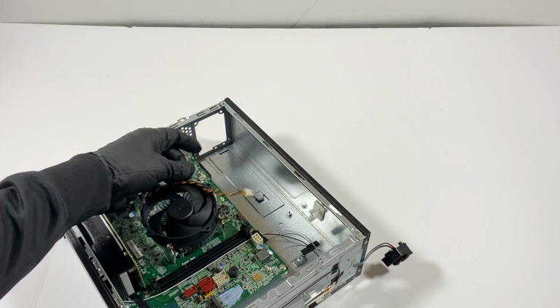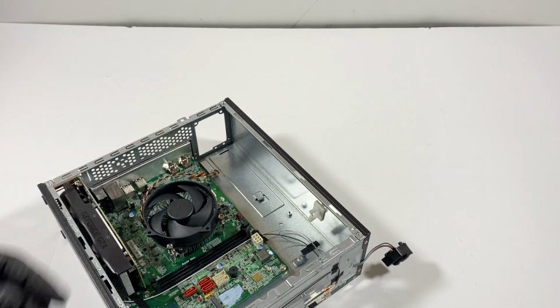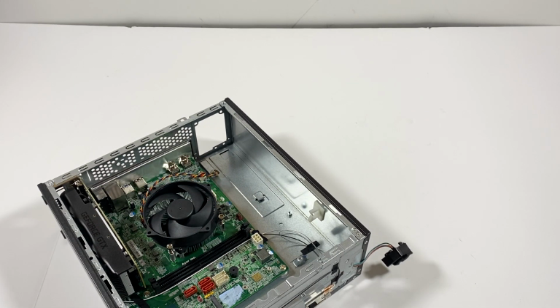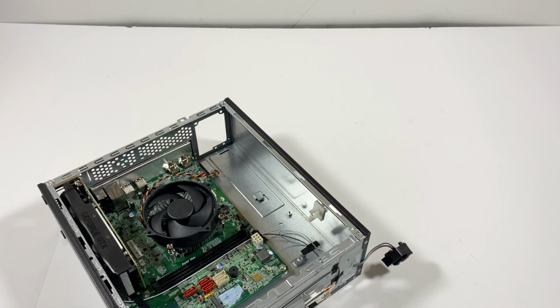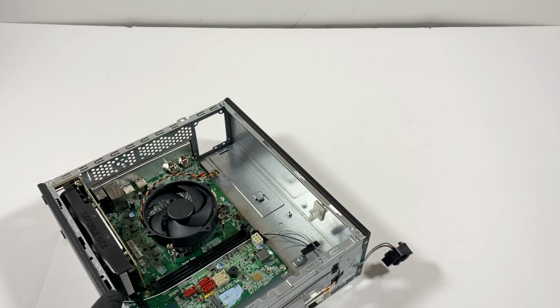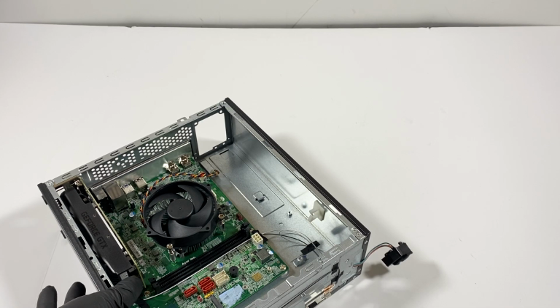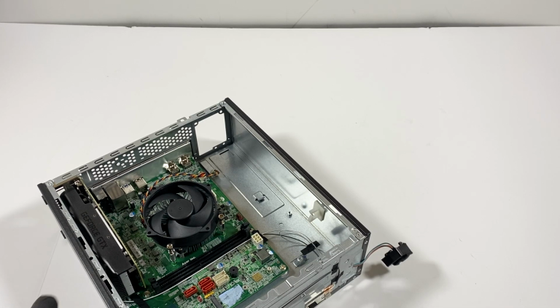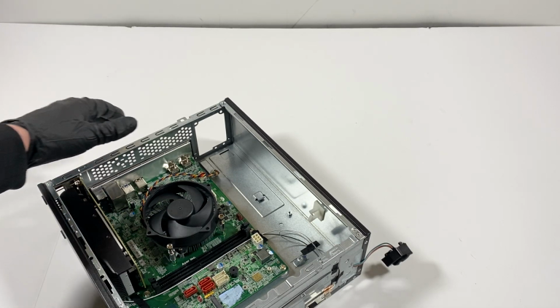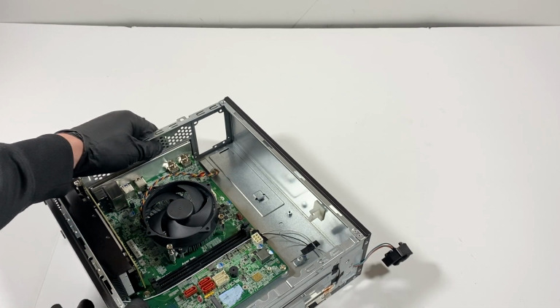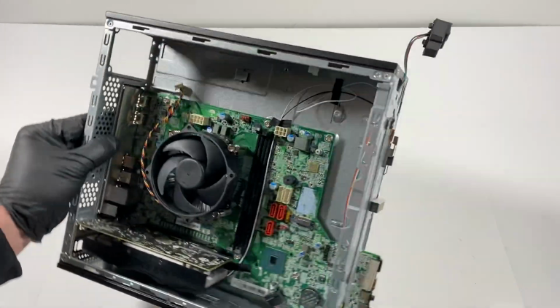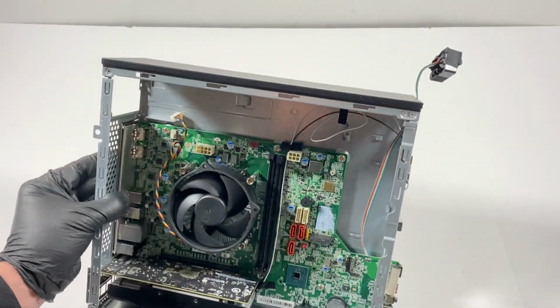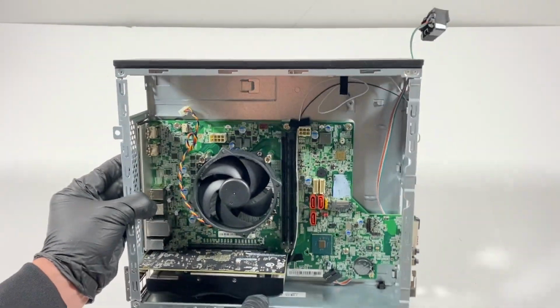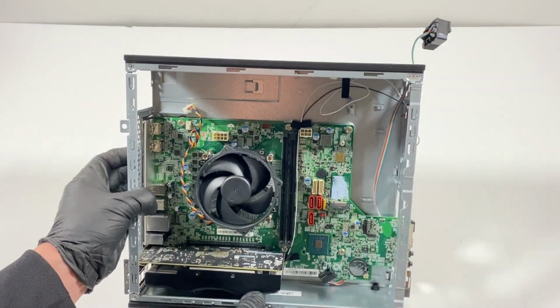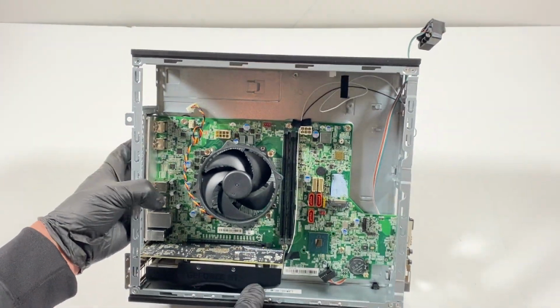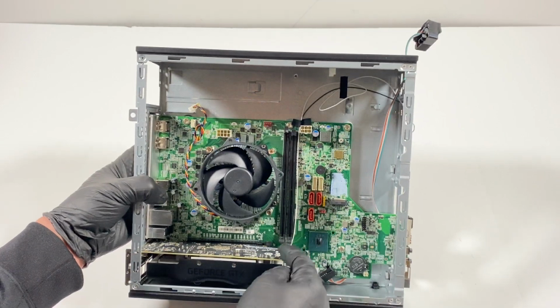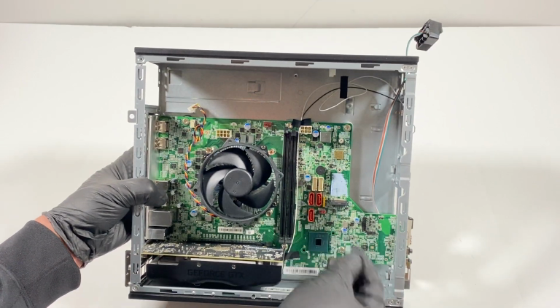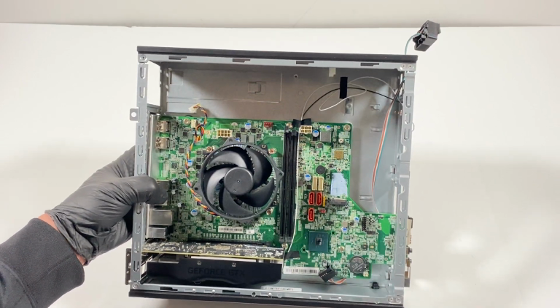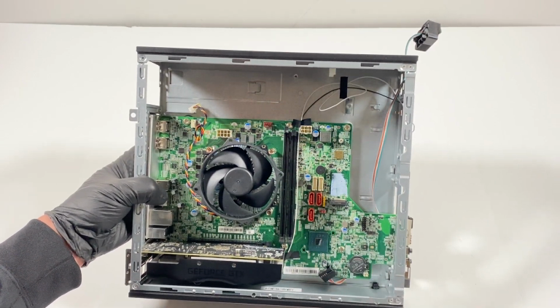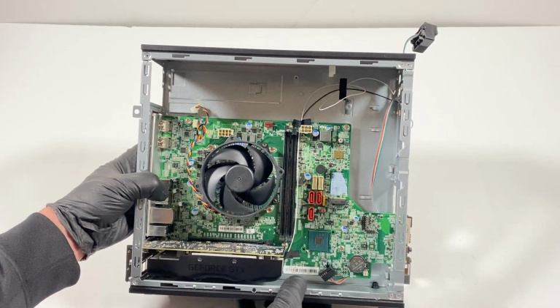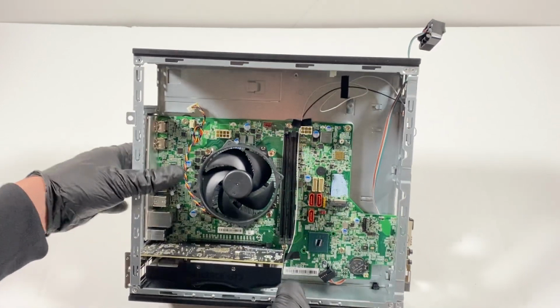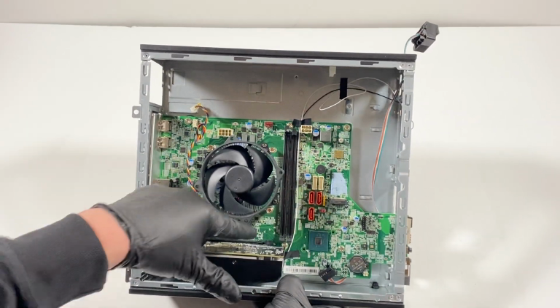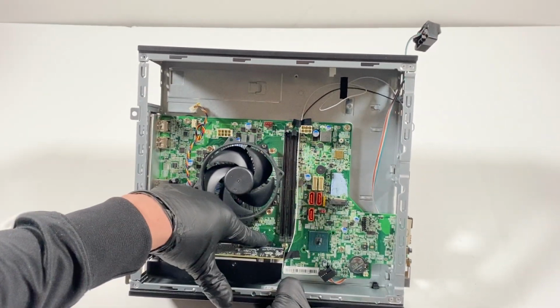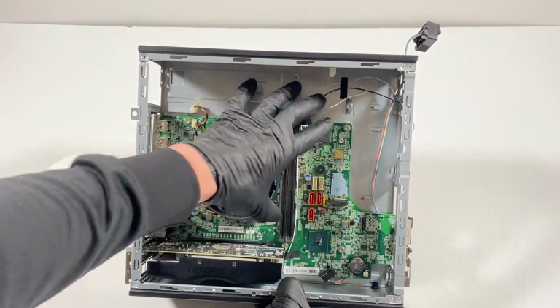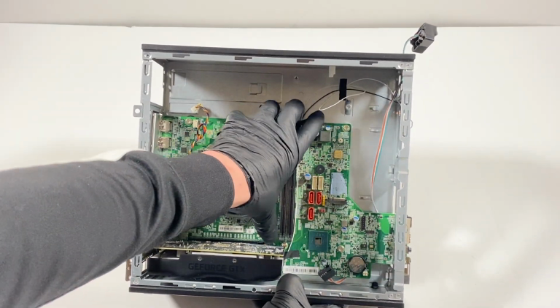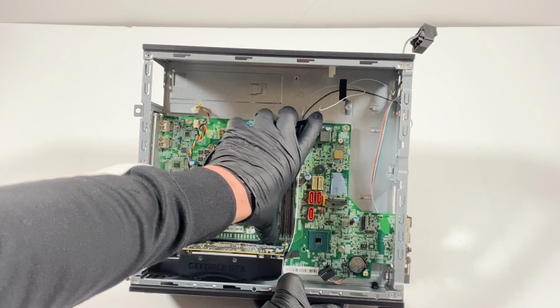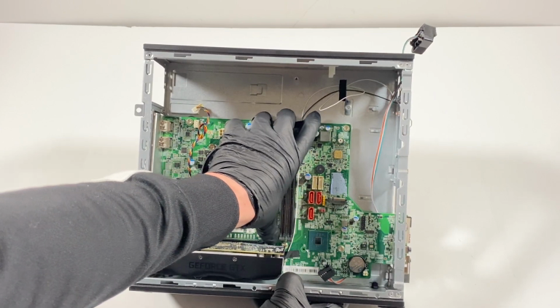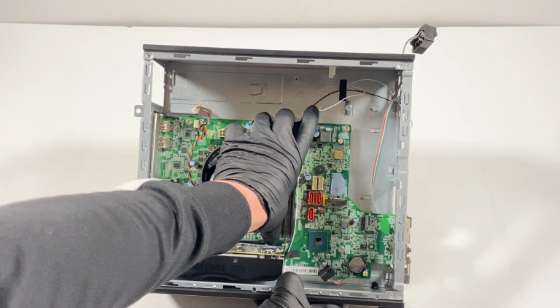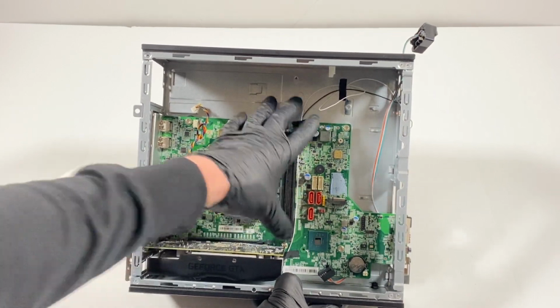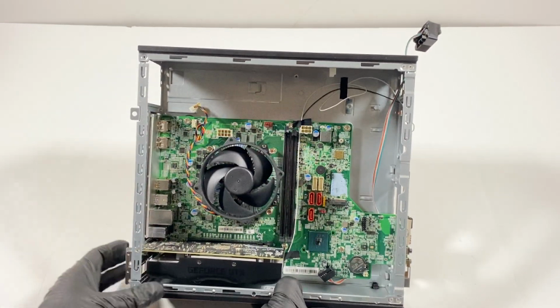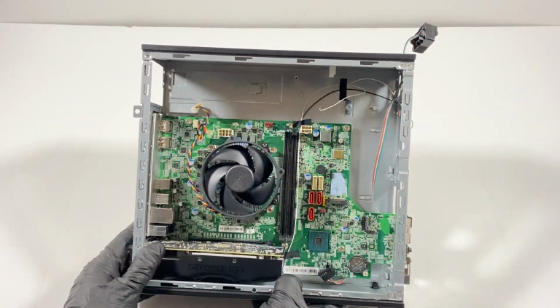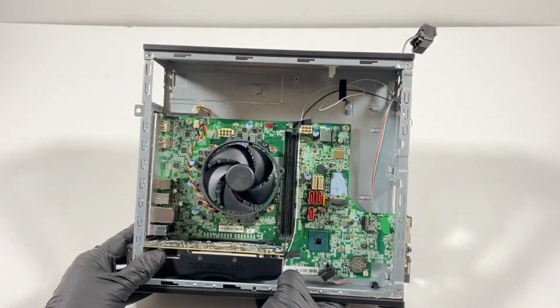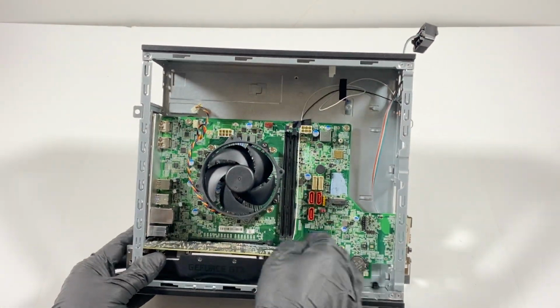Now what I'll do is remove the video card. To do that there's a clip right here — you see that right here in the corner. You're going to press on it like this with your finger and it should come out.